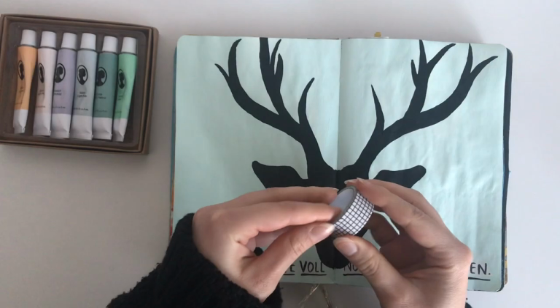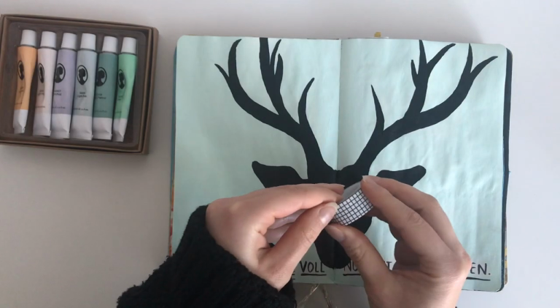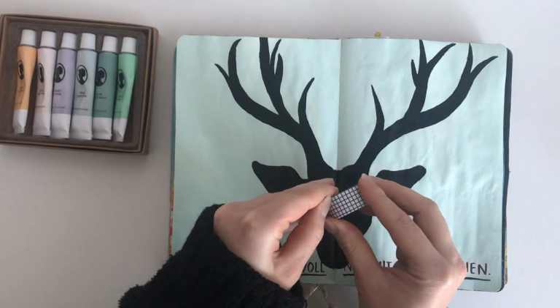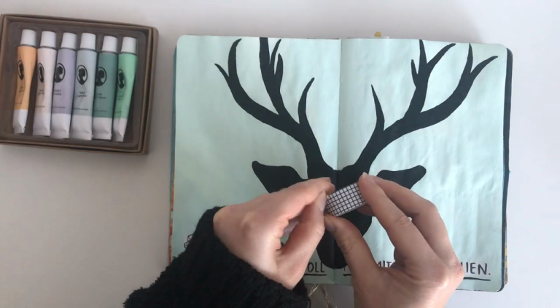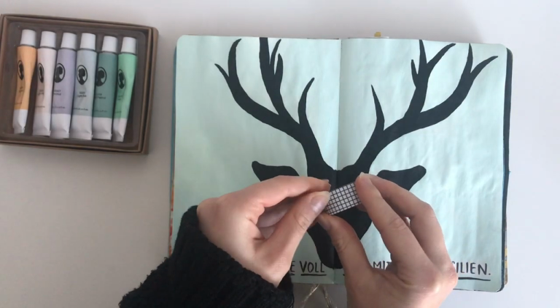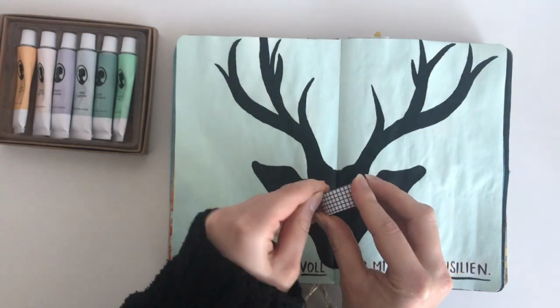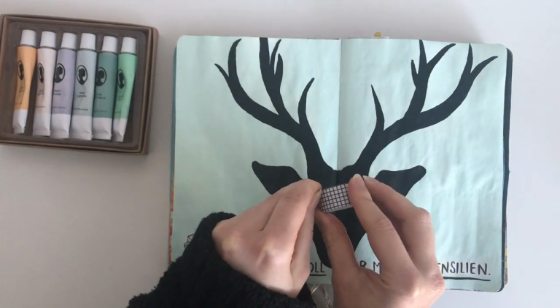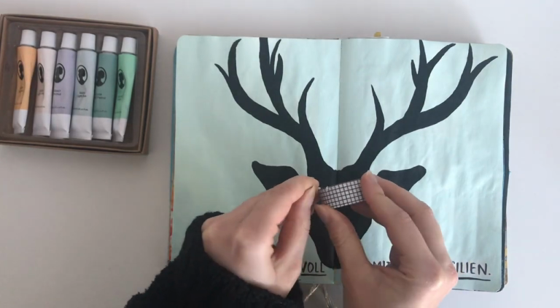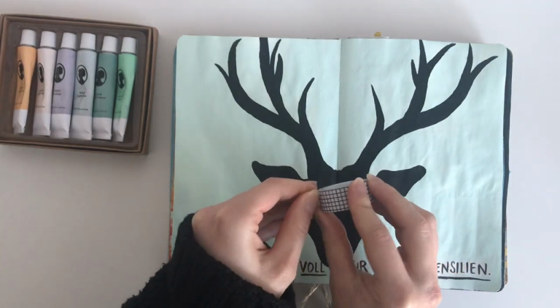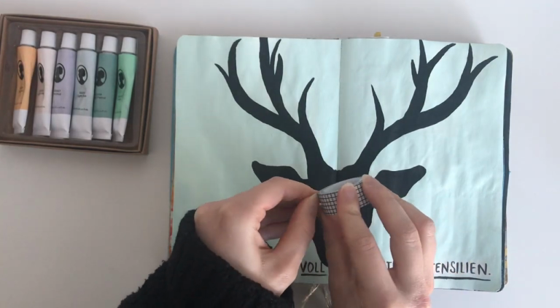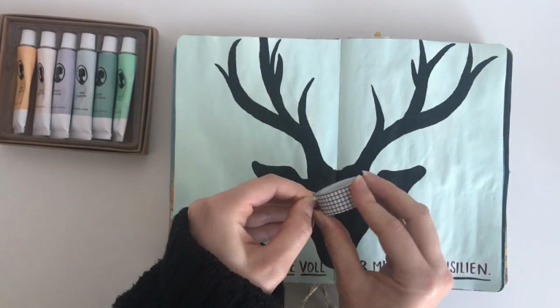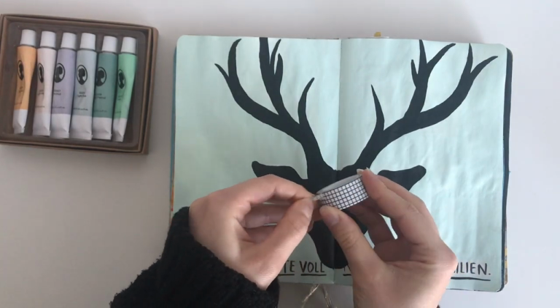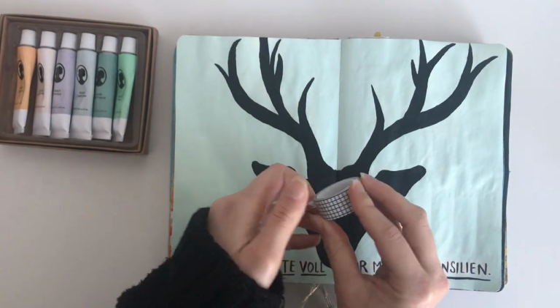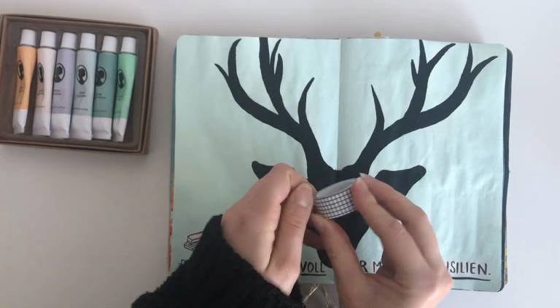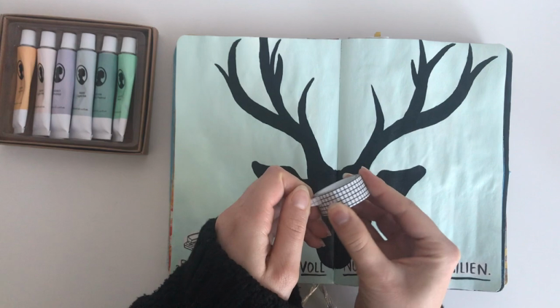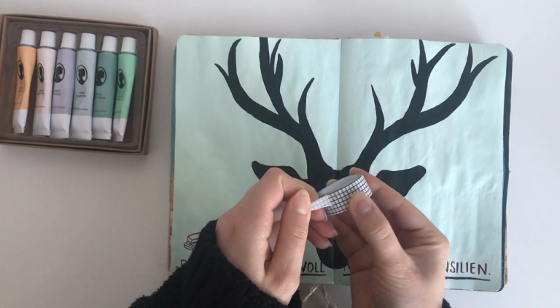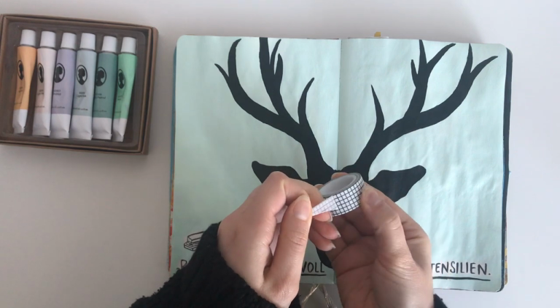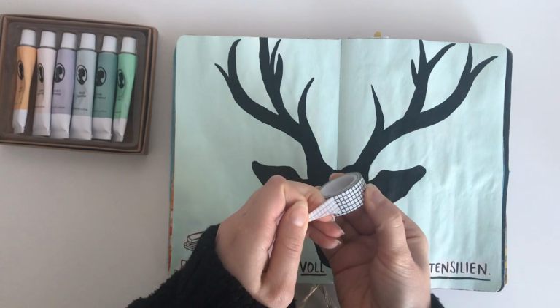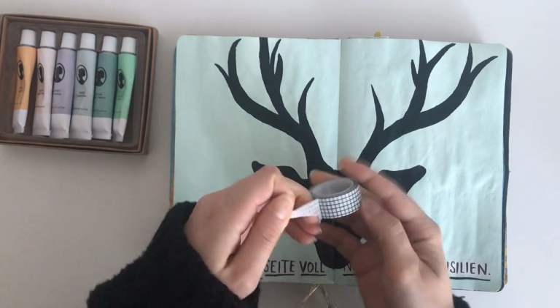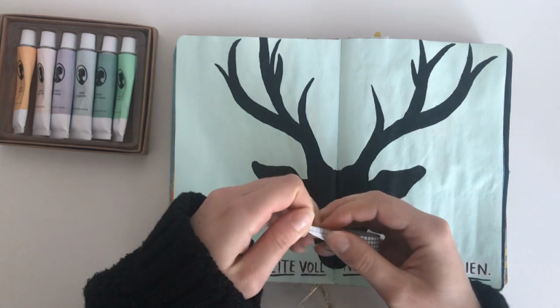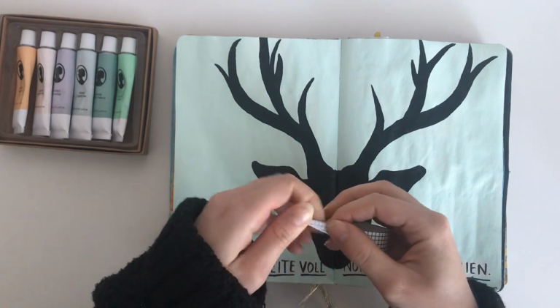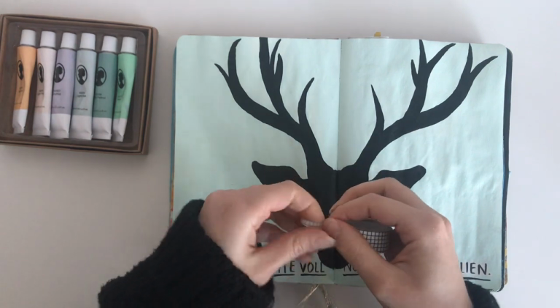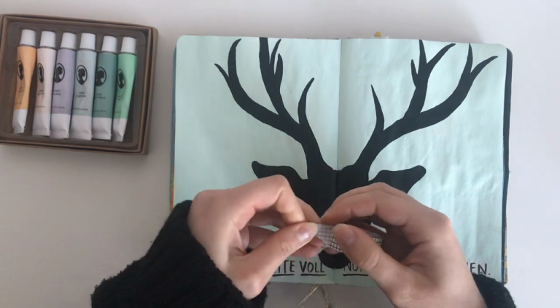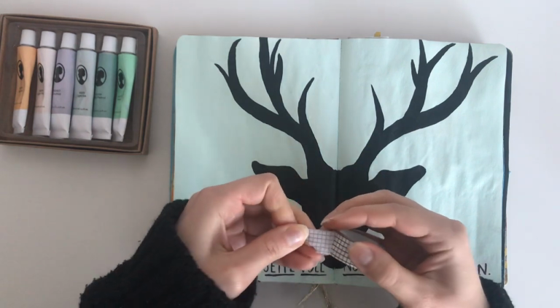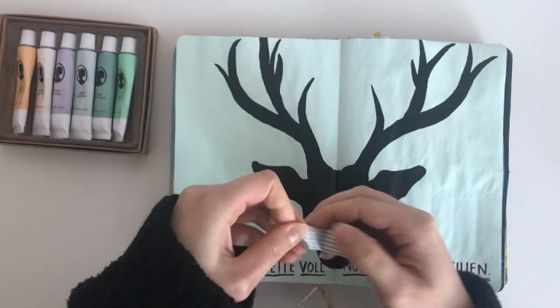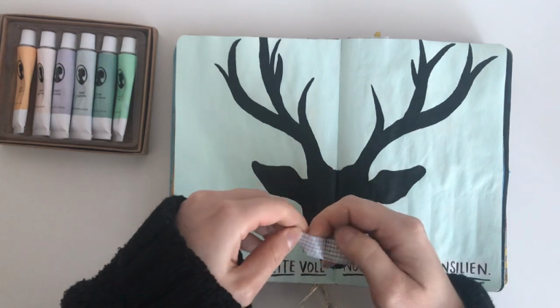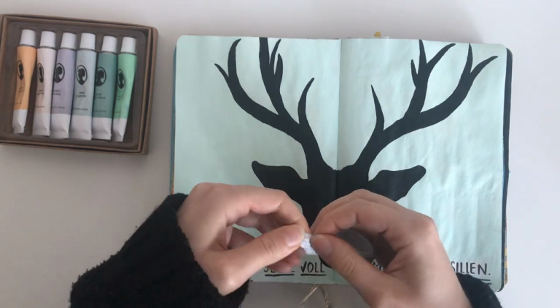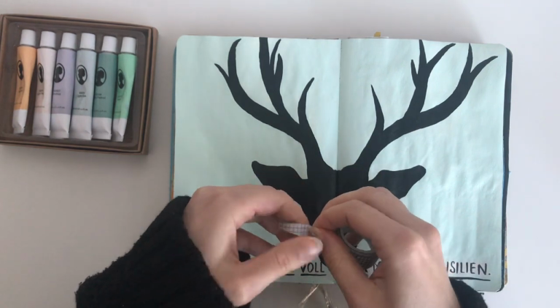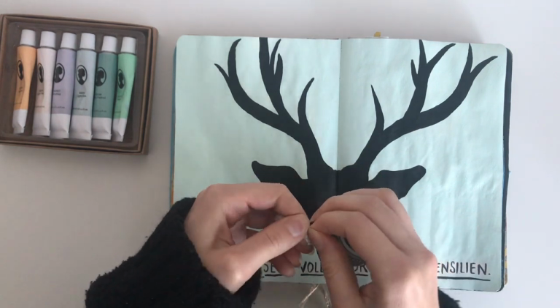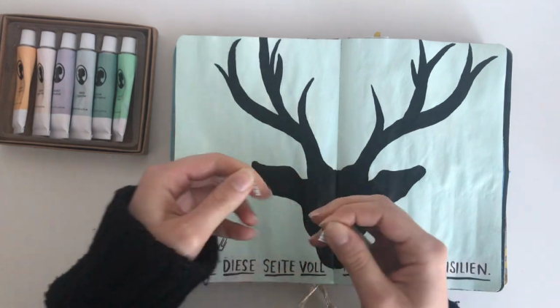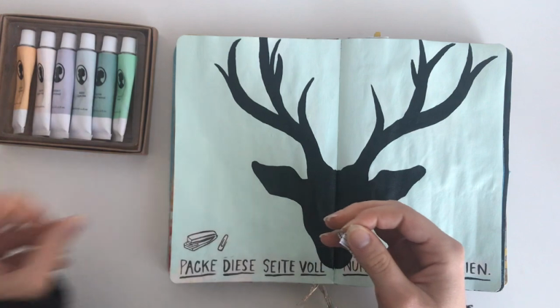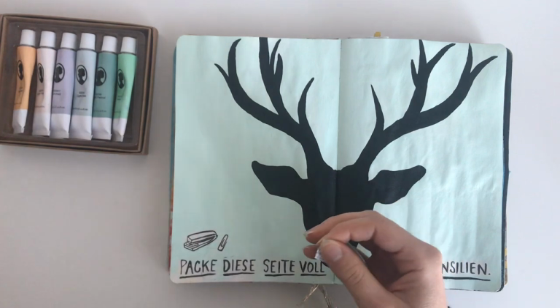I actually started decorating the page with my office supplies. I first used washi tape to kind of create a frame for the page — you'll see what I mean.